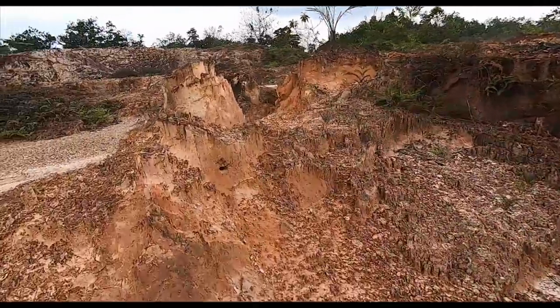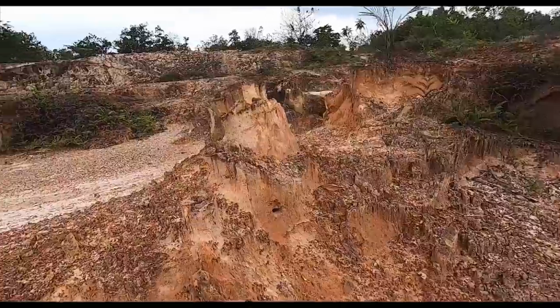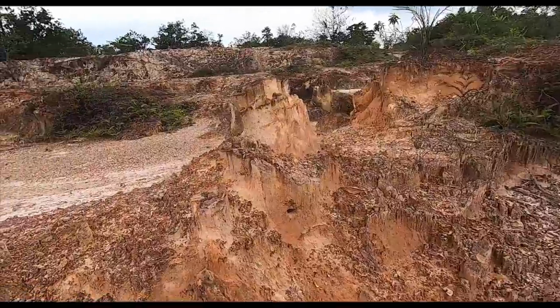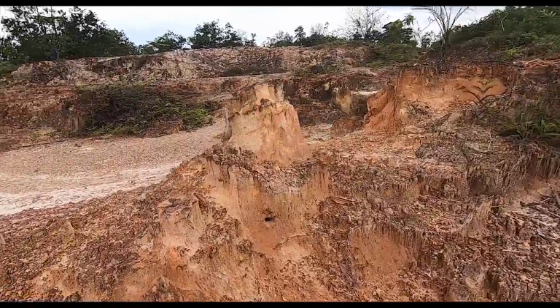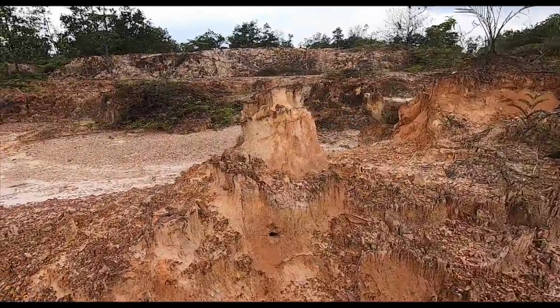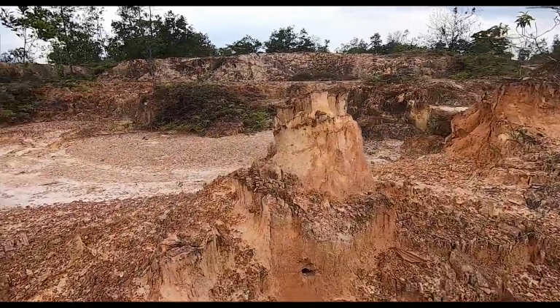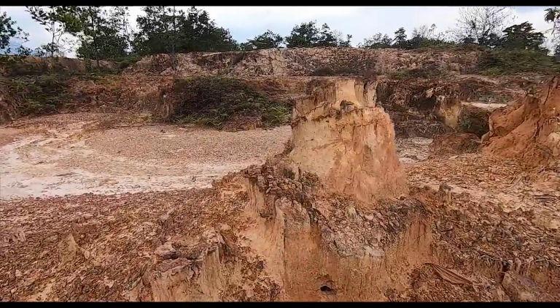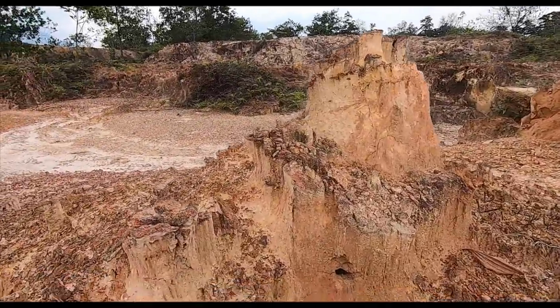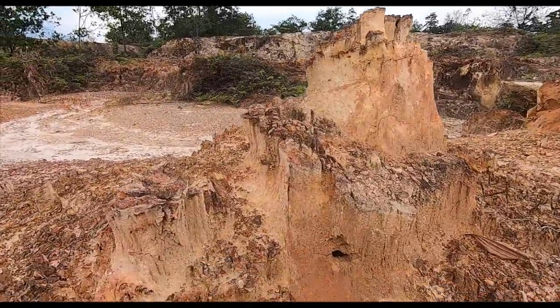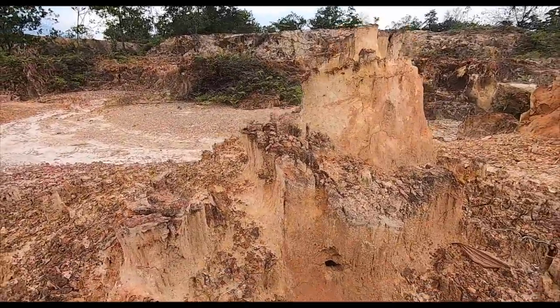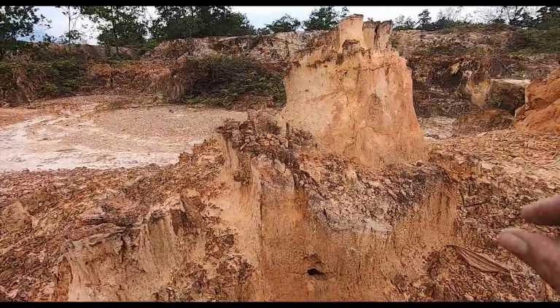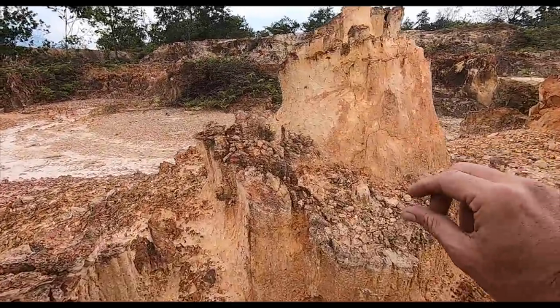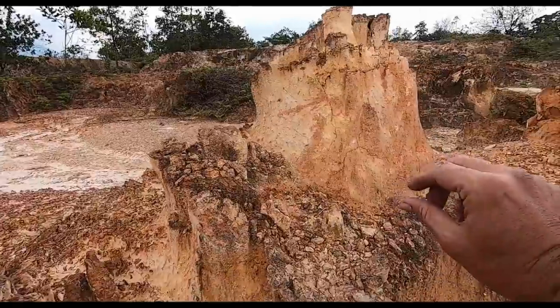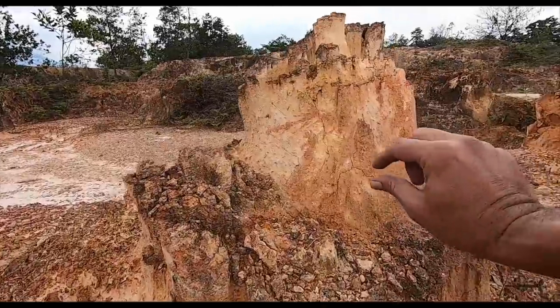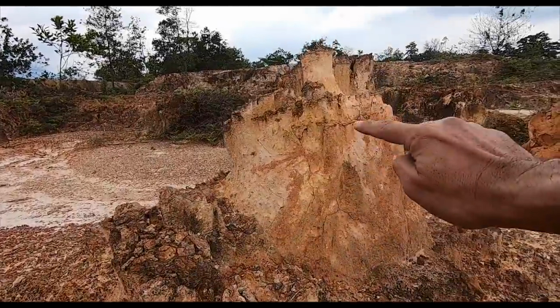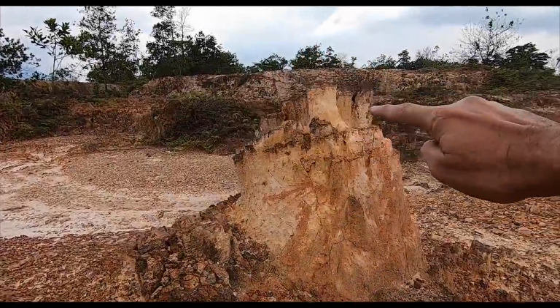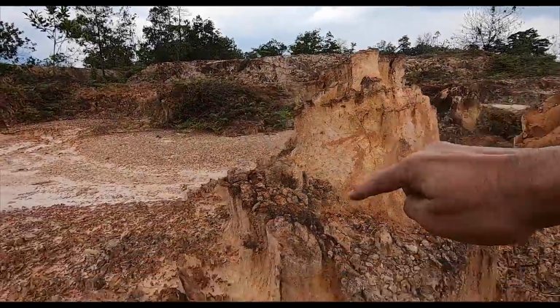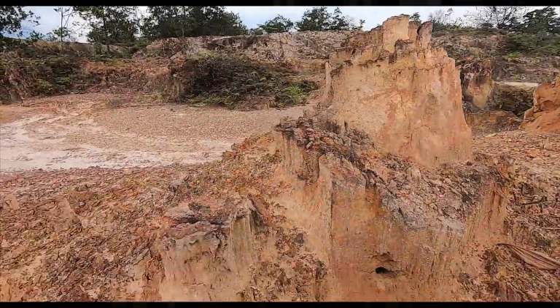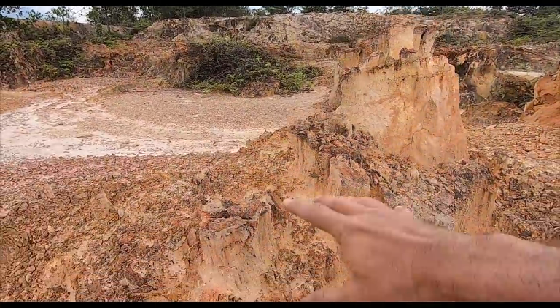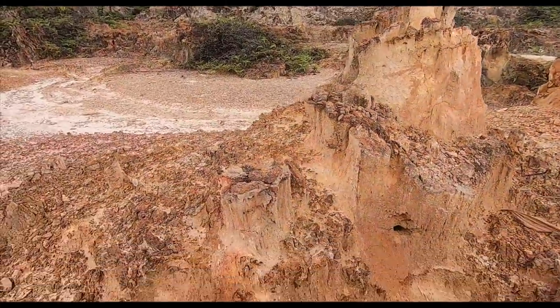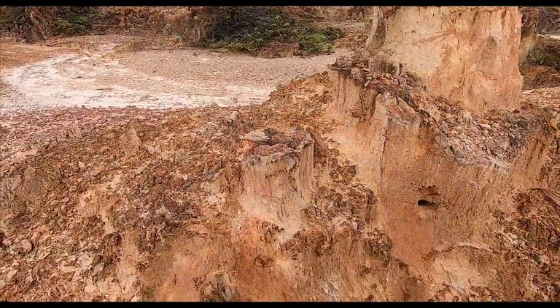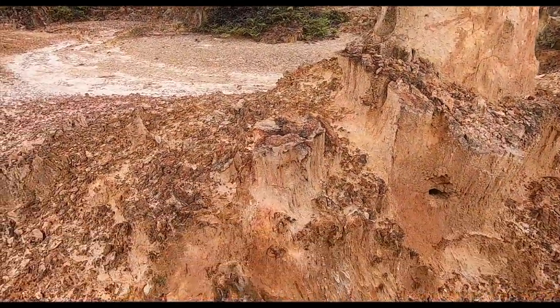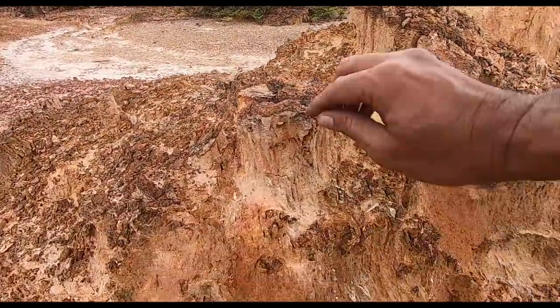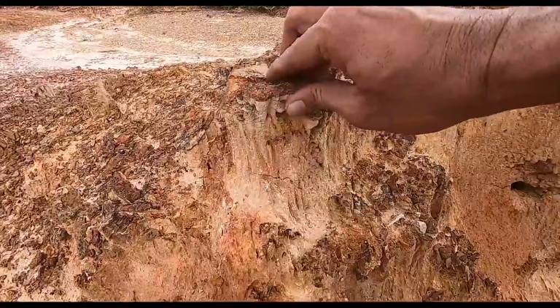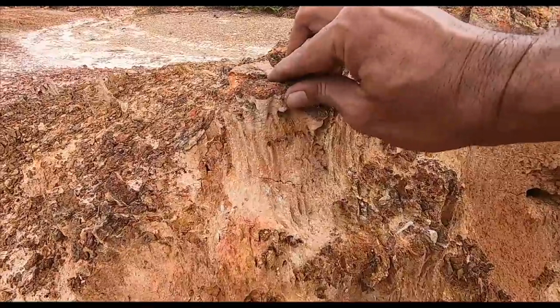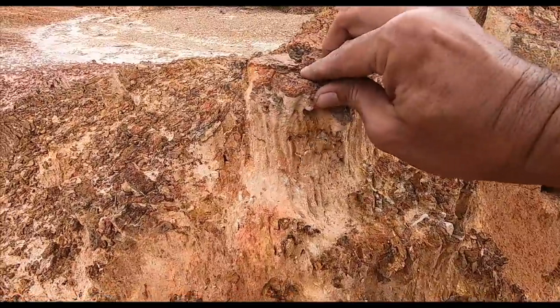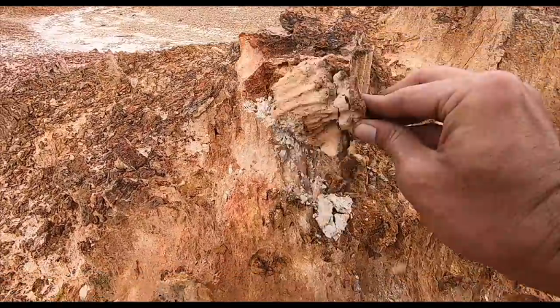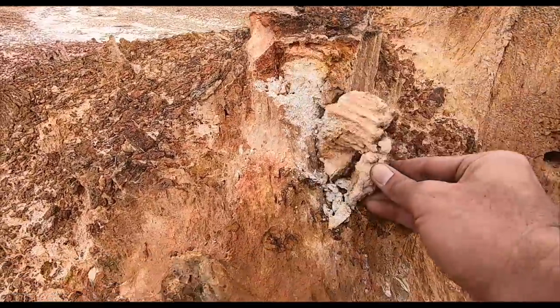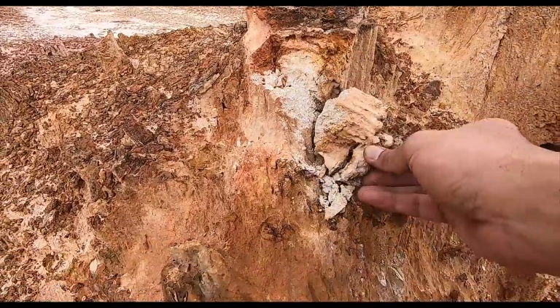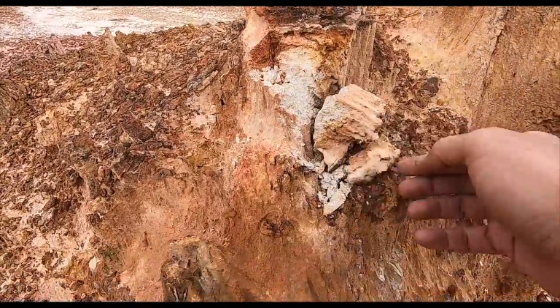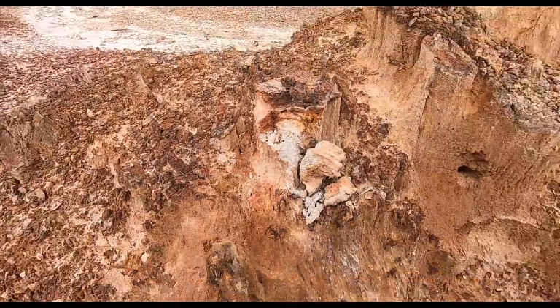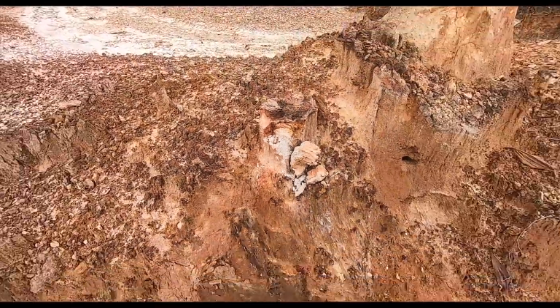Look at this - it looks like a cliff. If I put little figurines here, it looks like they're going to be doing rock climbing. But this is all soft, very, very soft. I'll show you how soft. See? Just like that - that's how soft it is.